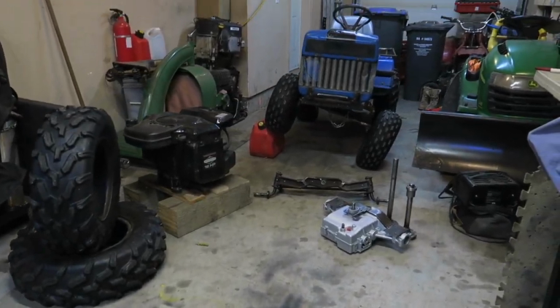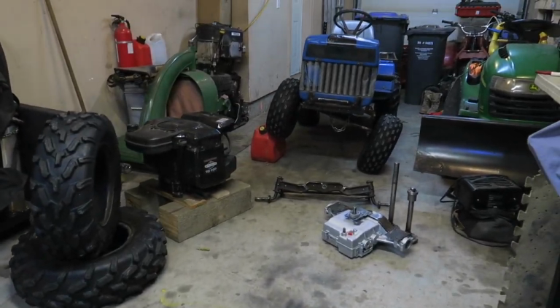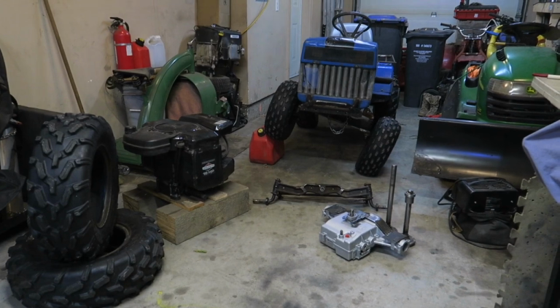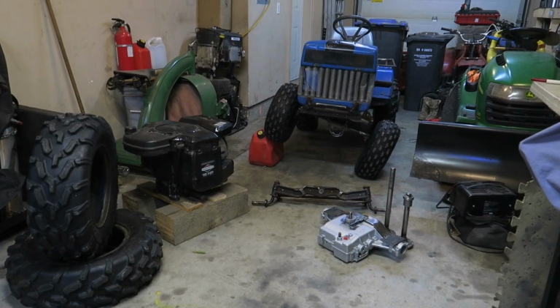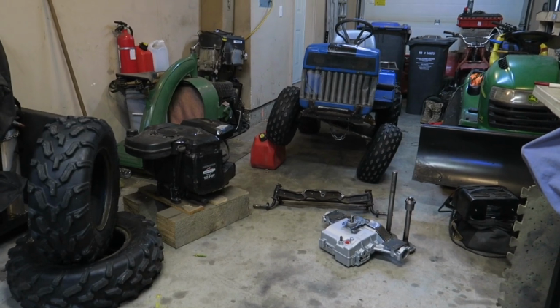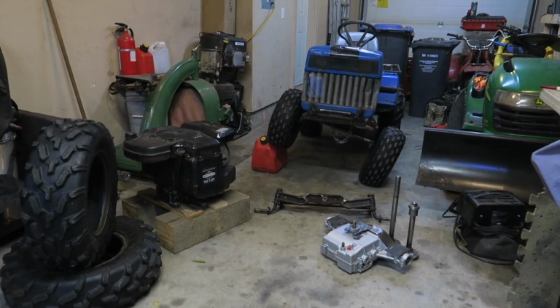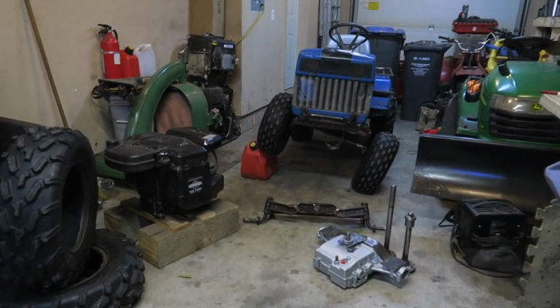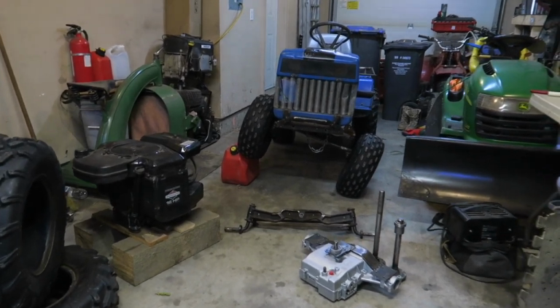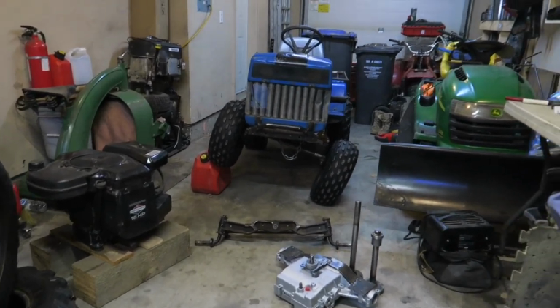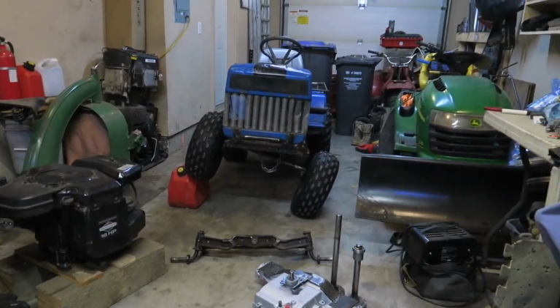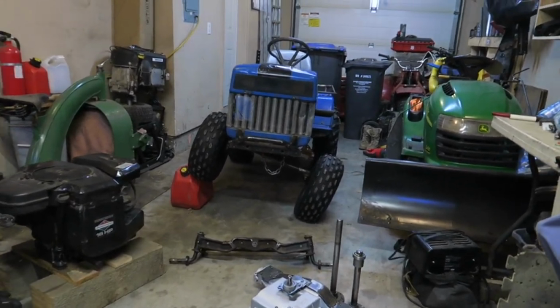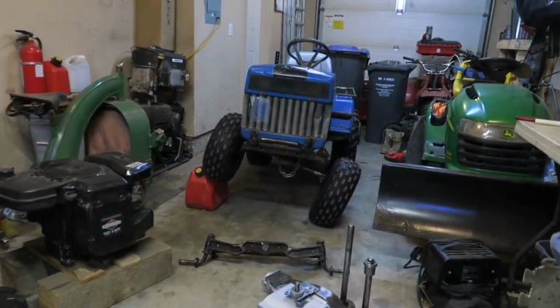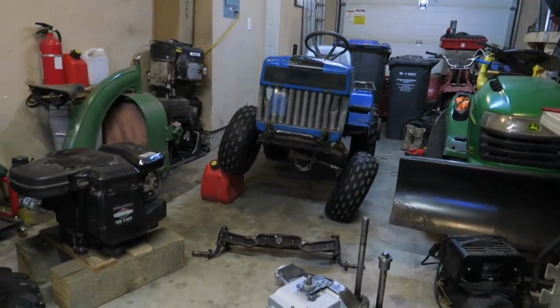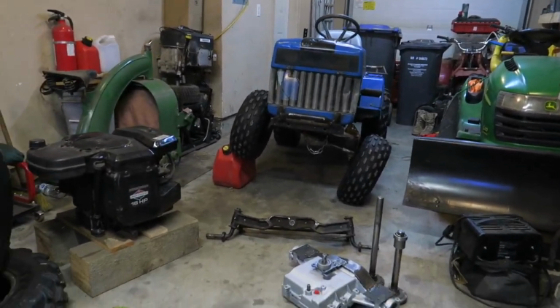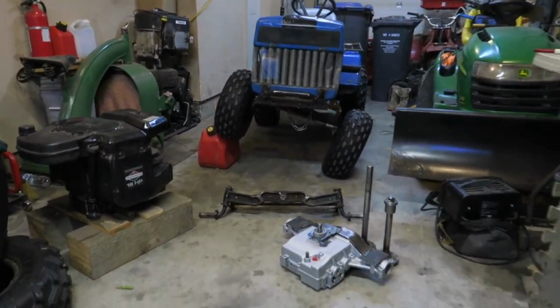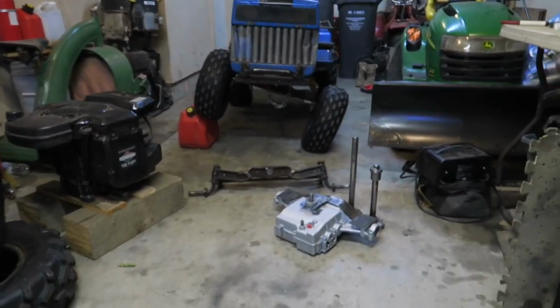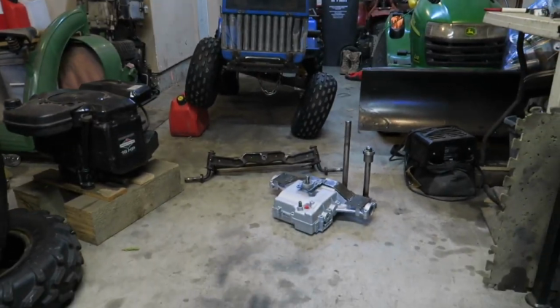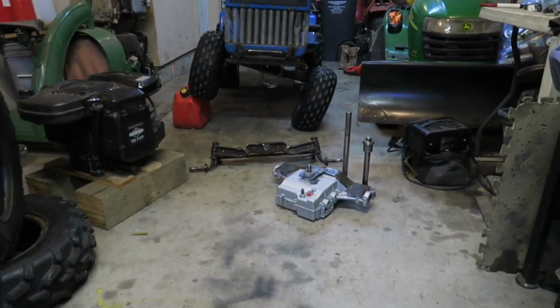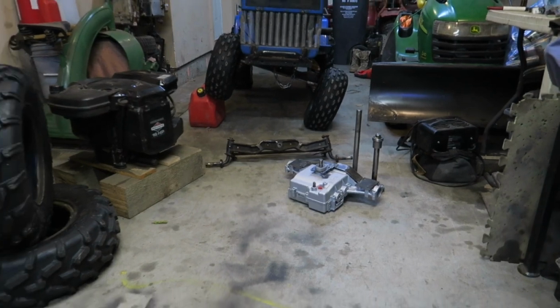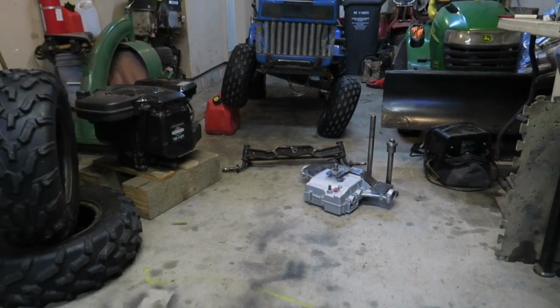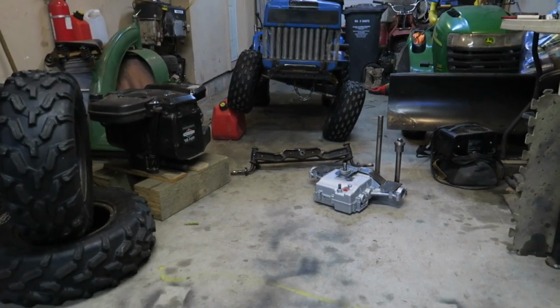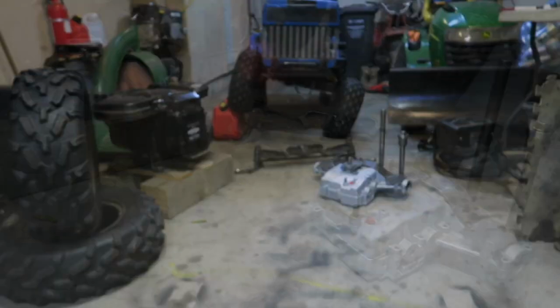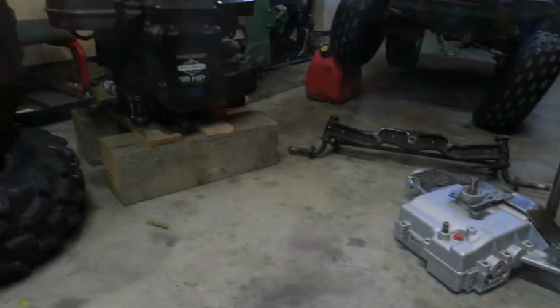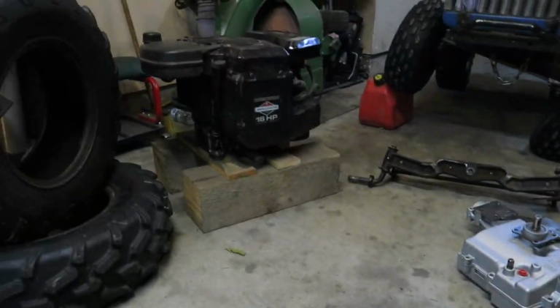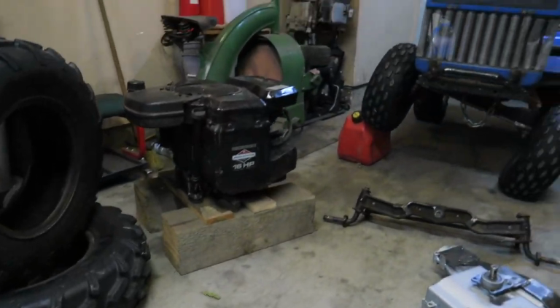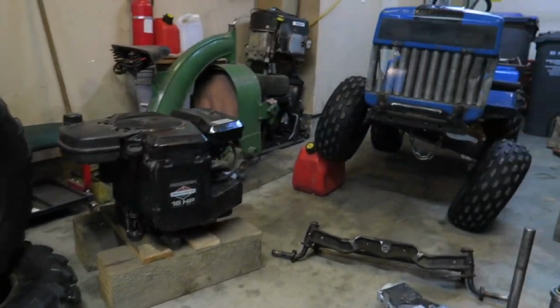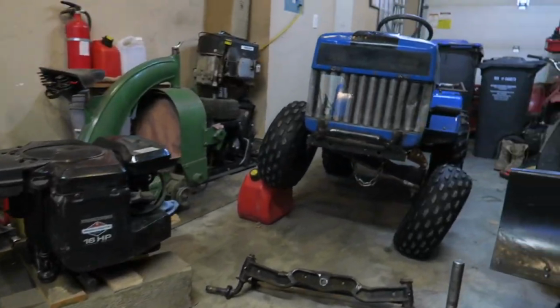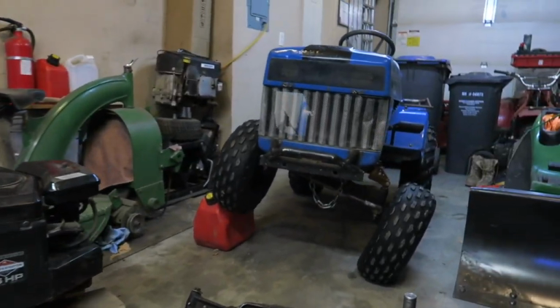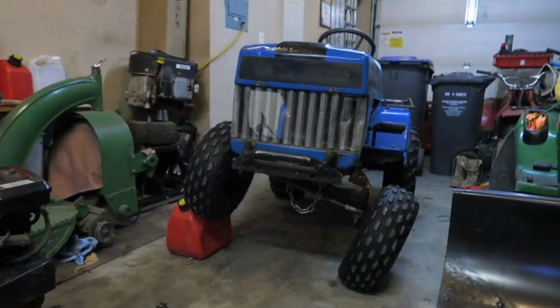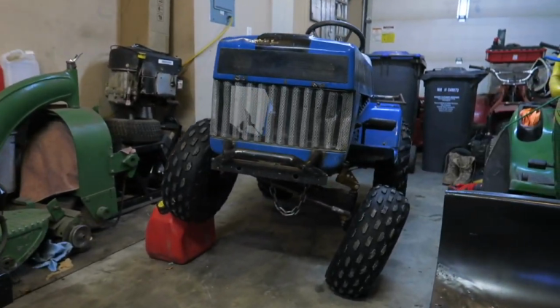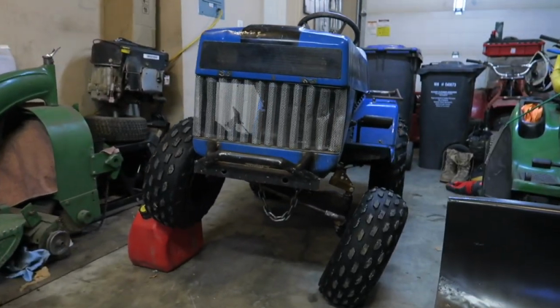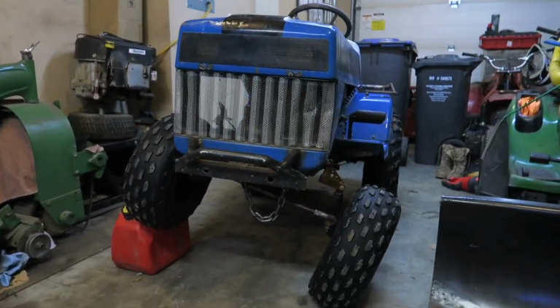The next build — the LT Ford. We've been gathering up some beautiful parts here, all of this going into the beautiful LT rig.